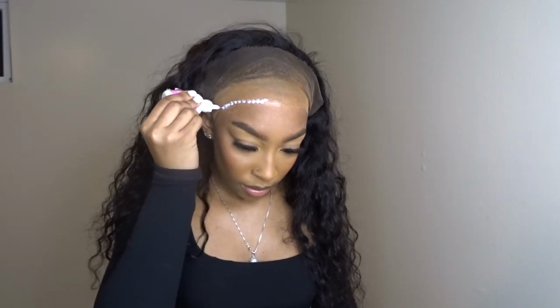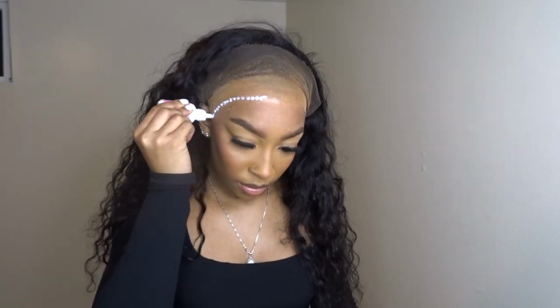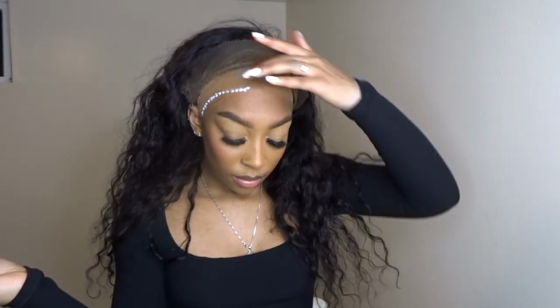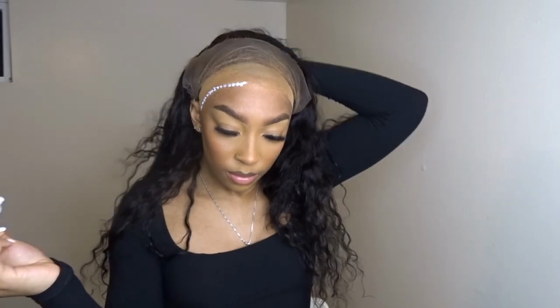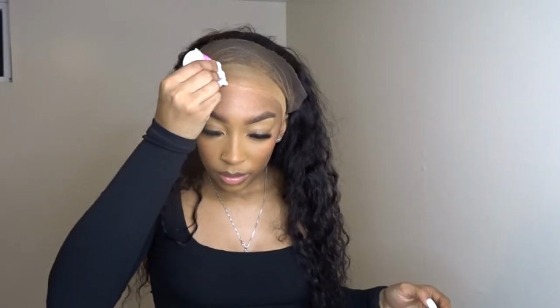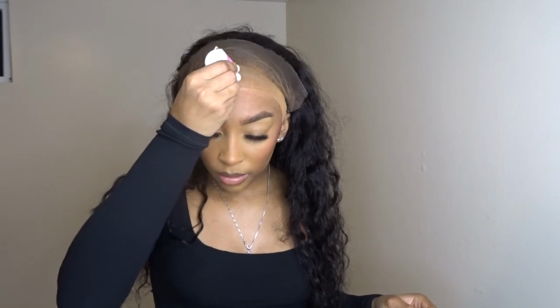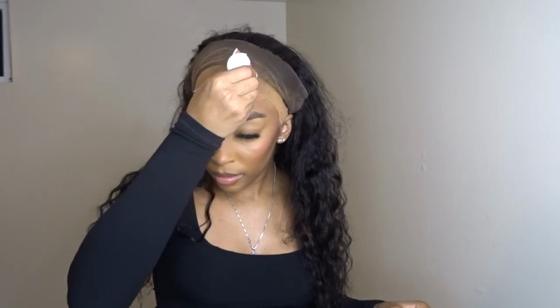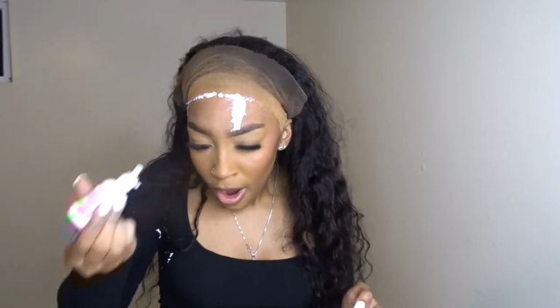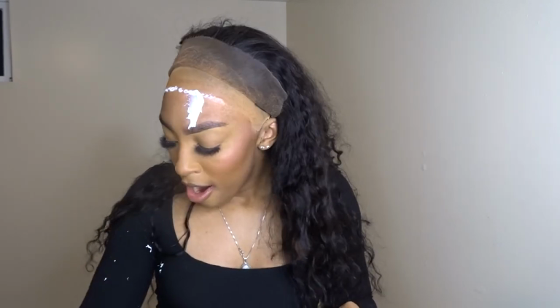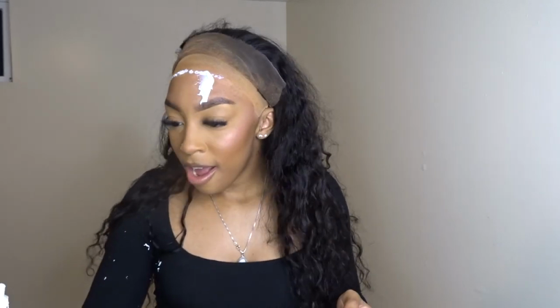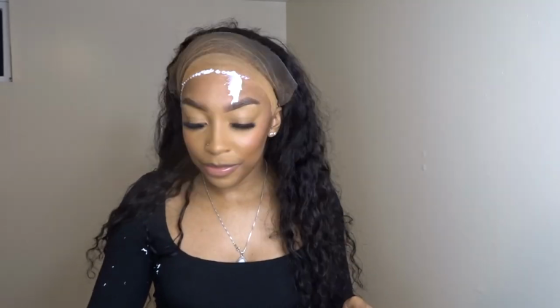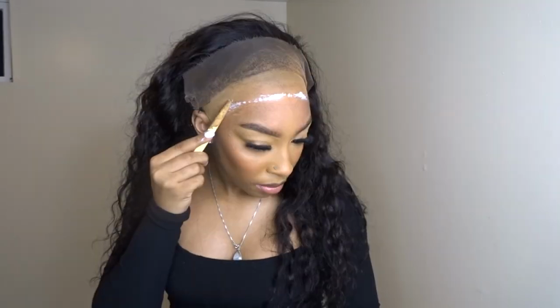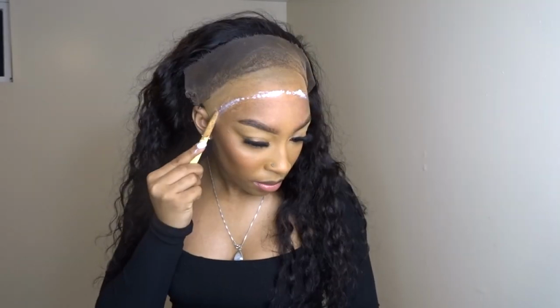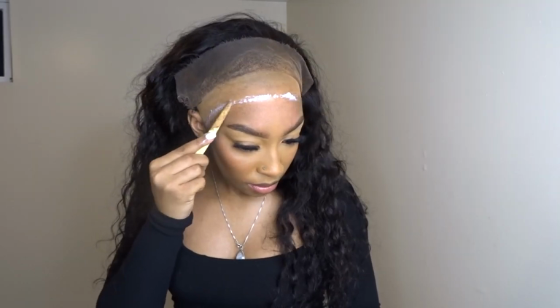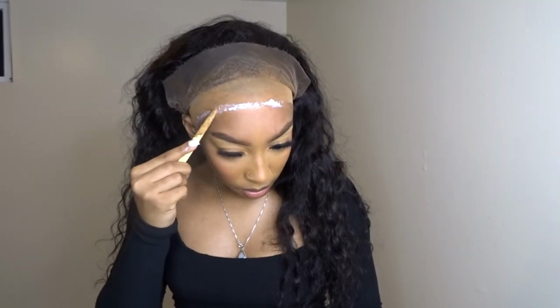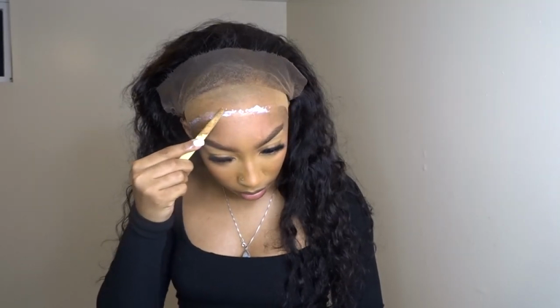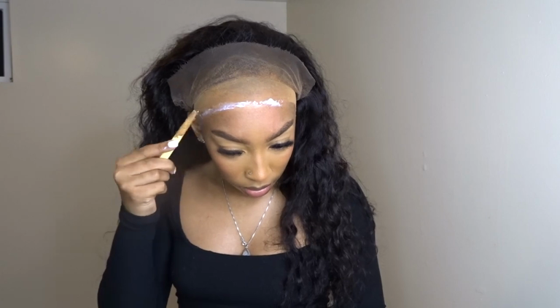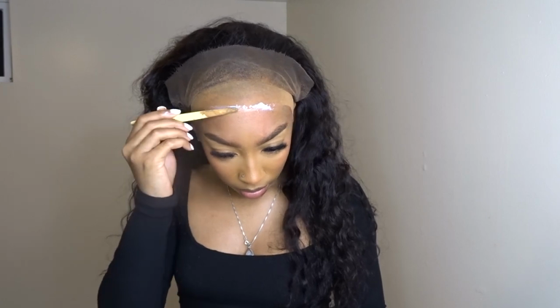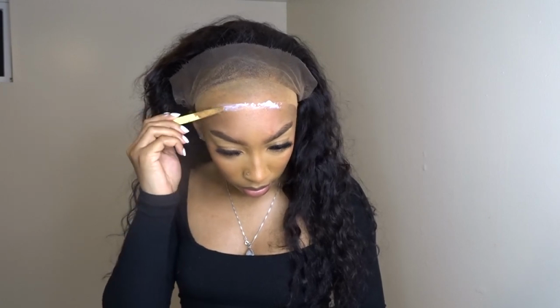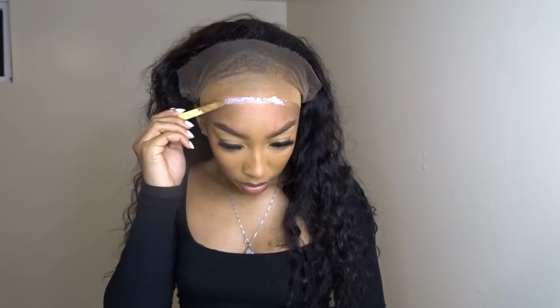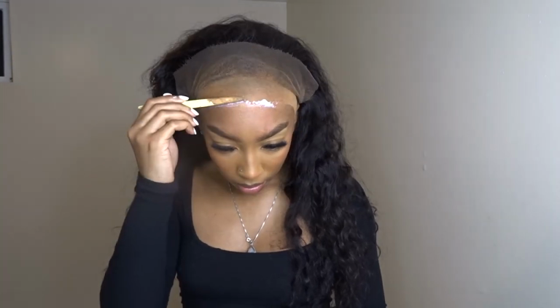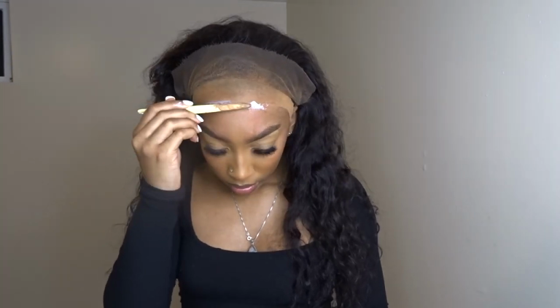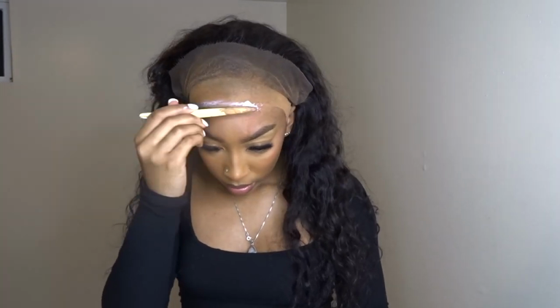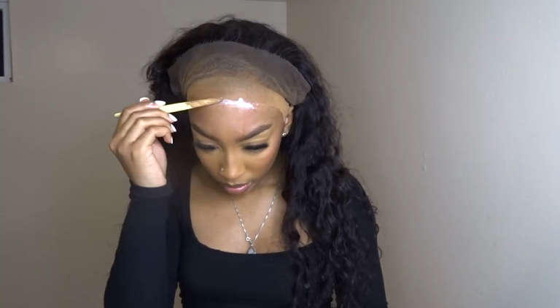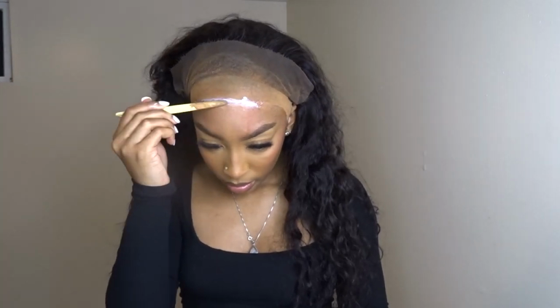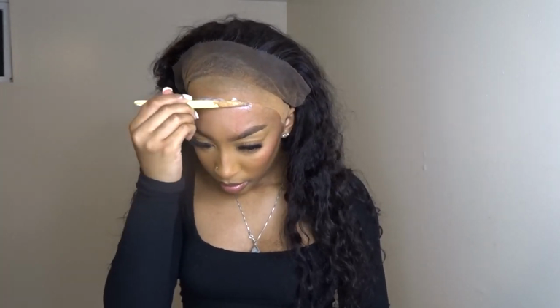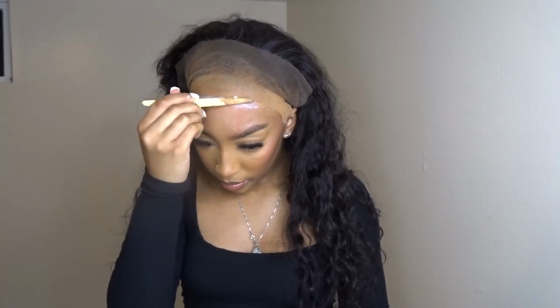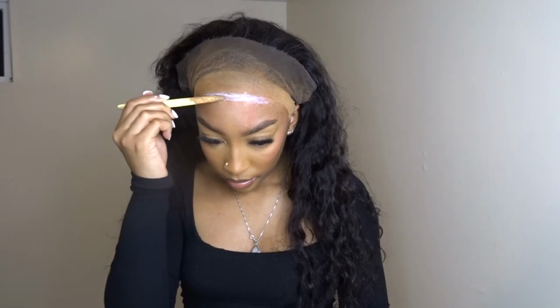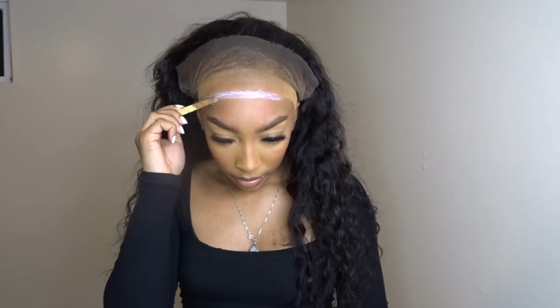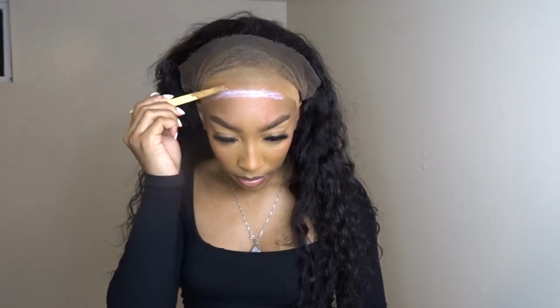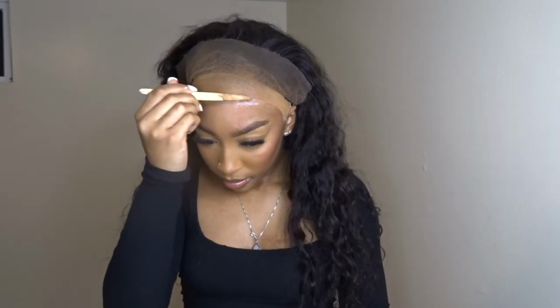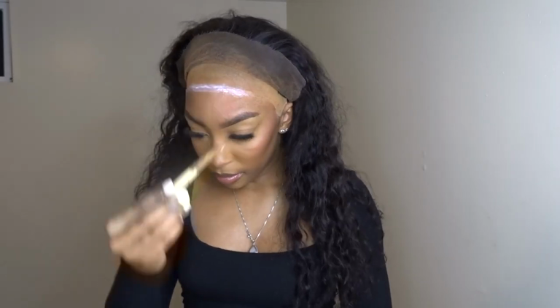Okay, we're putting another set of glue on — oh nah, she's on it! Okay, spread that out, spread that out, make sure it's all aligned perfectly.